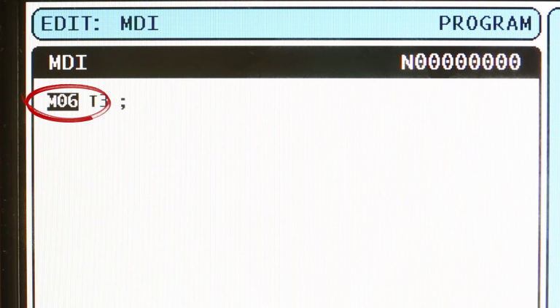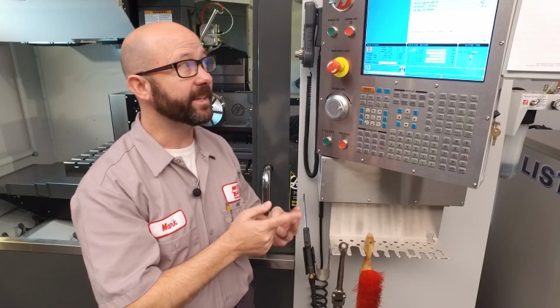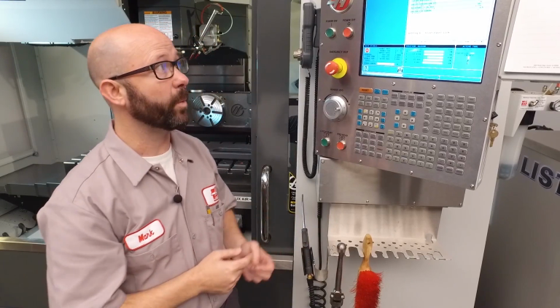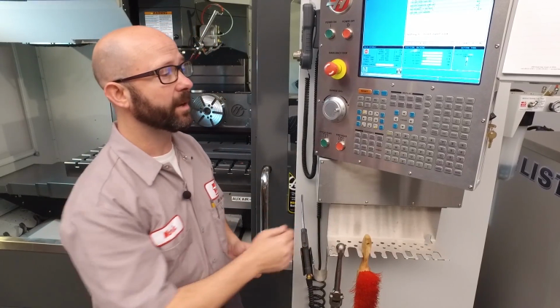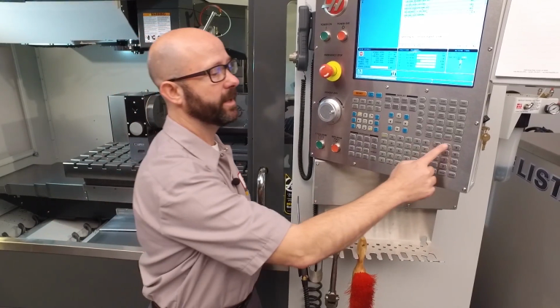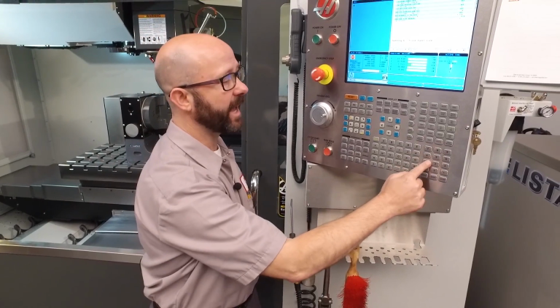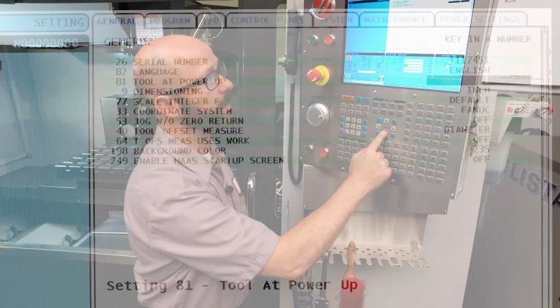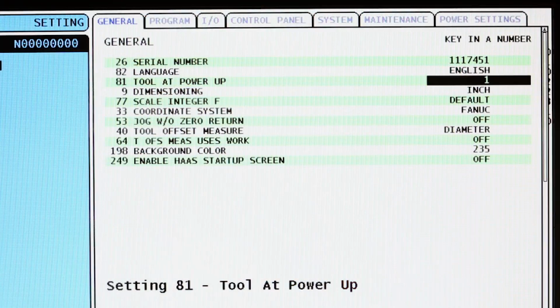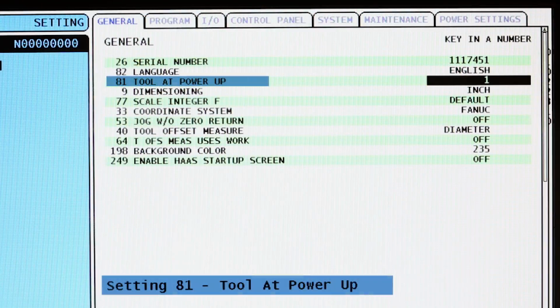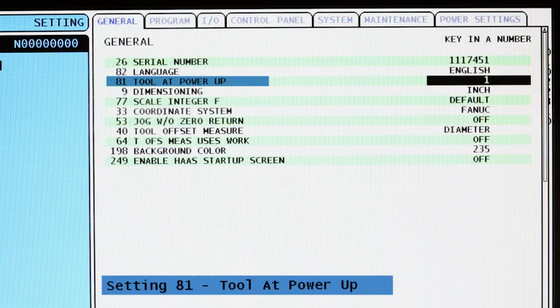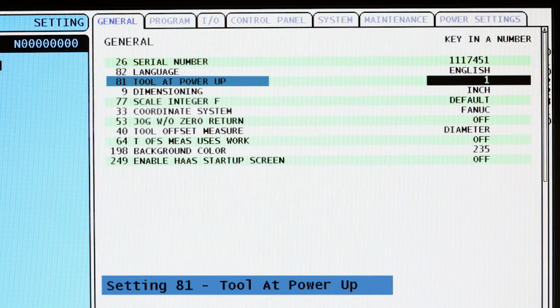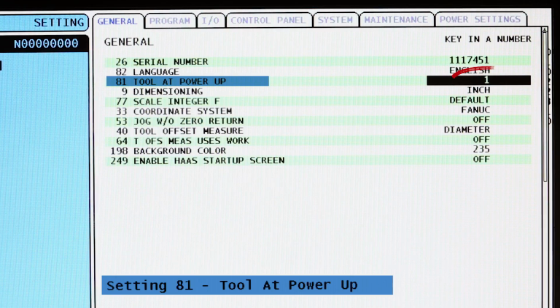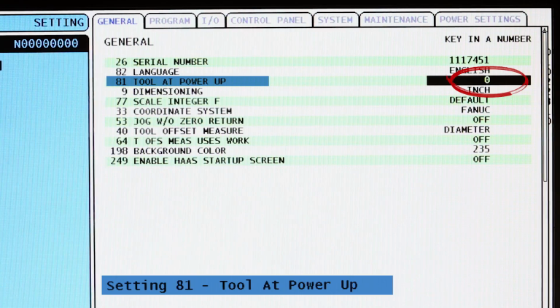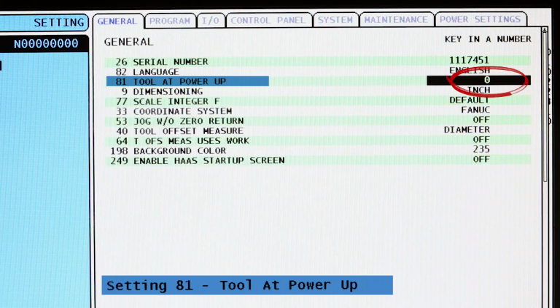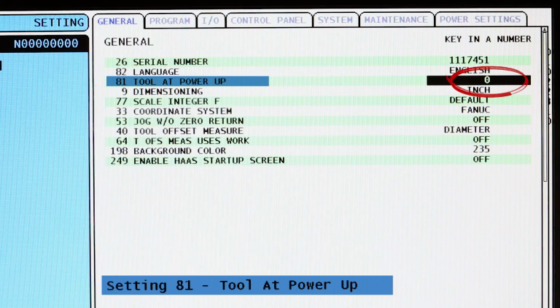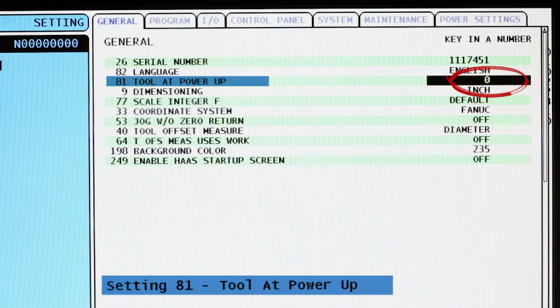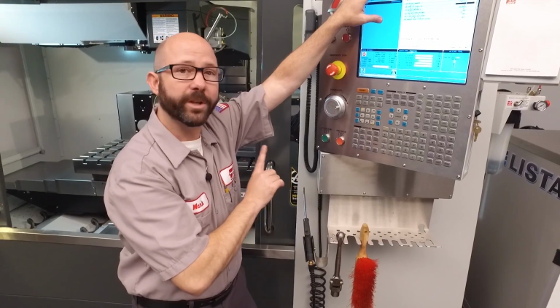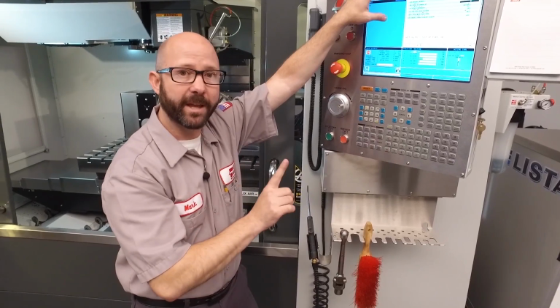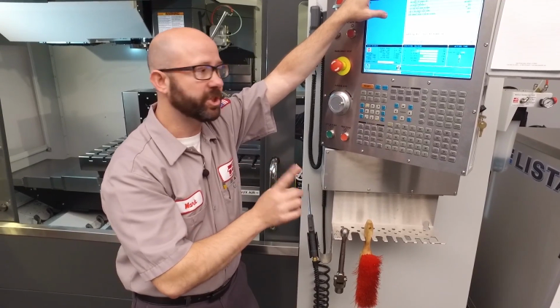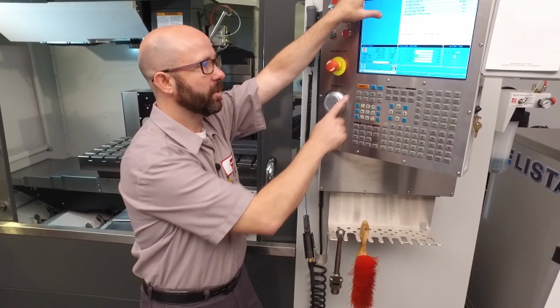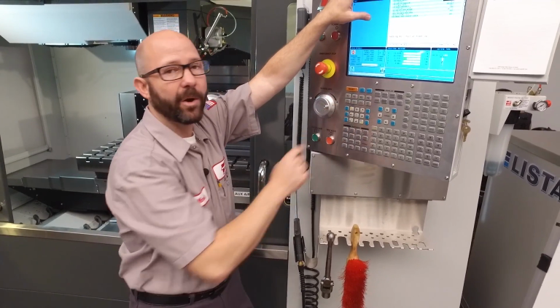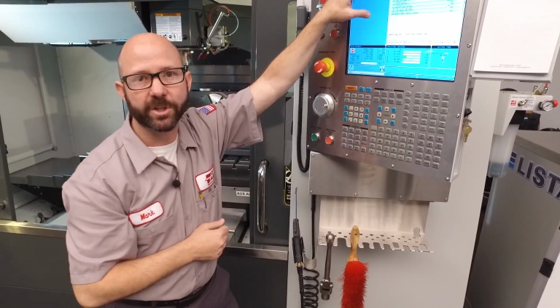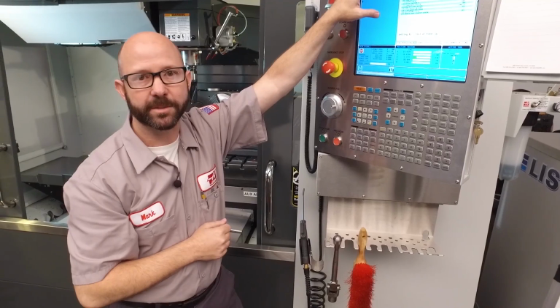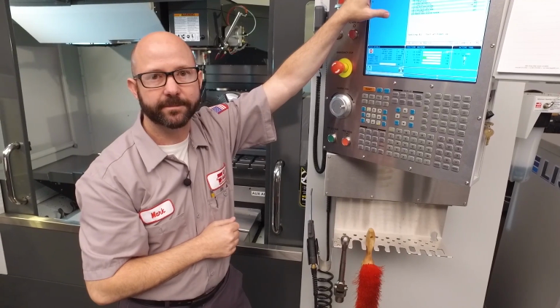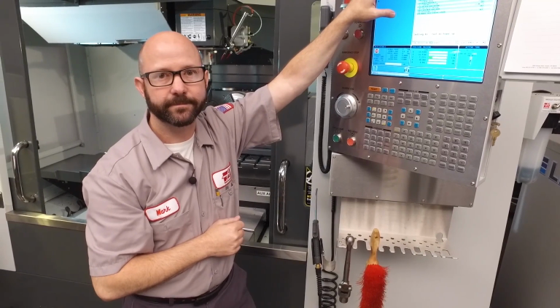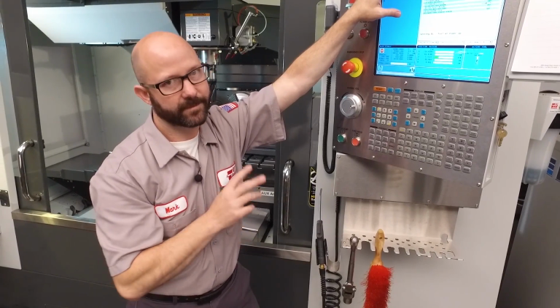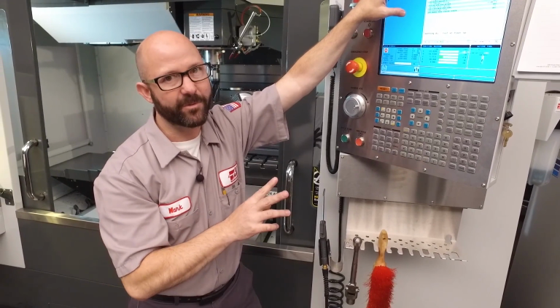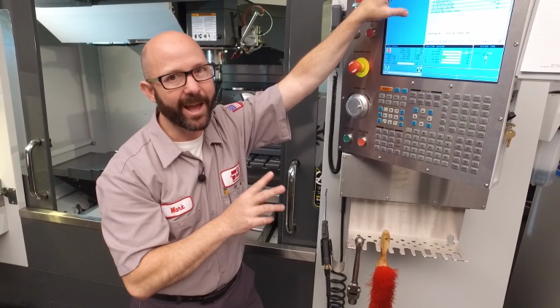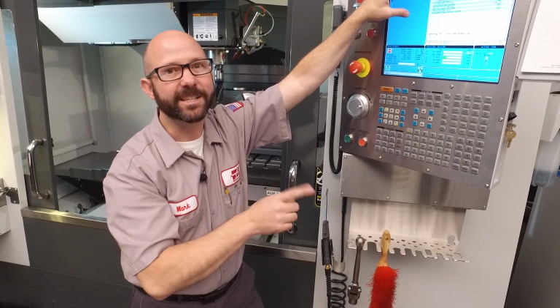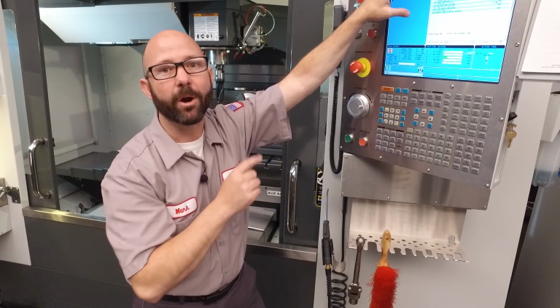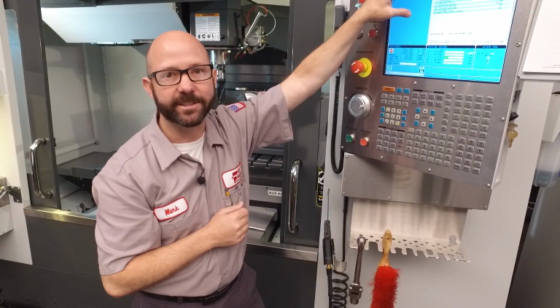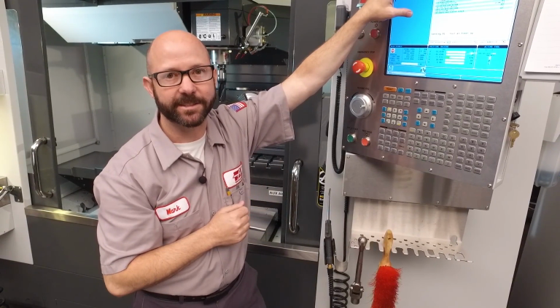The second setting is setting 81, tool at power up. If we change this to zero, the control will not command a tool change when the power up restart button is pressed. Now that we've covered that, let's see how our aliased M6 does.